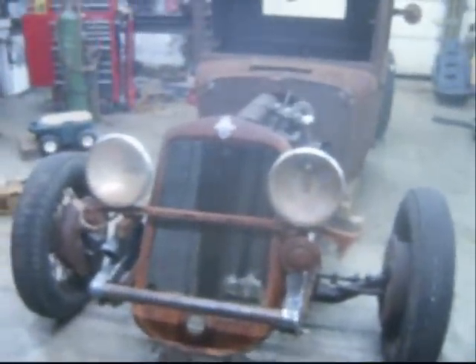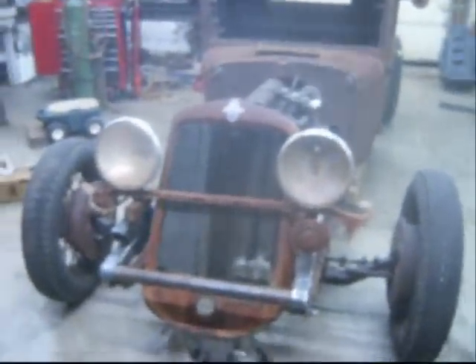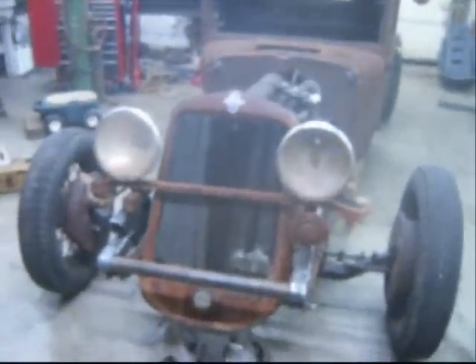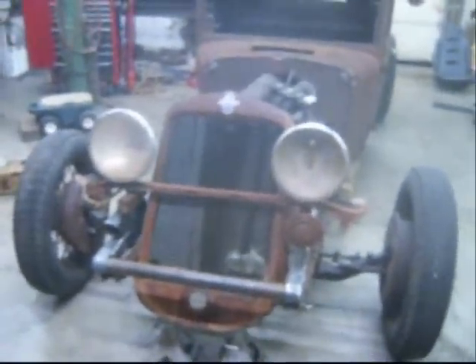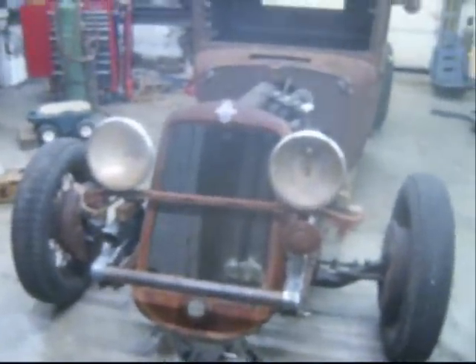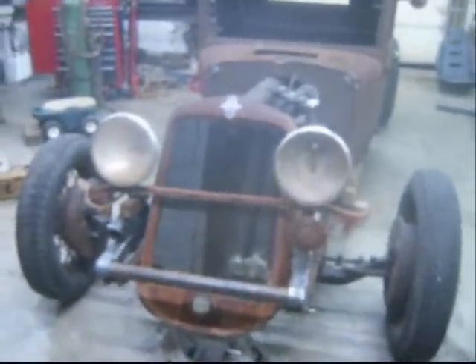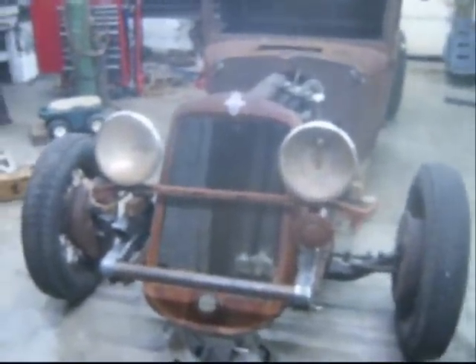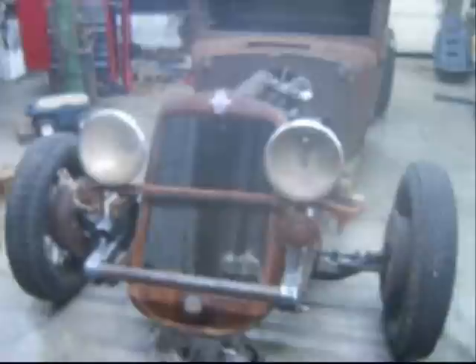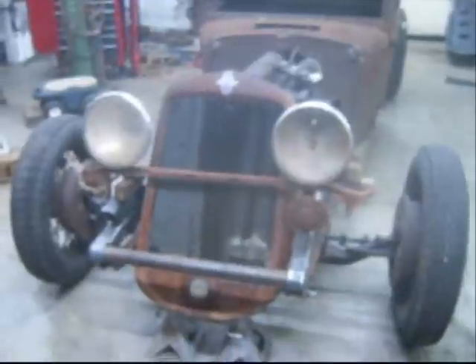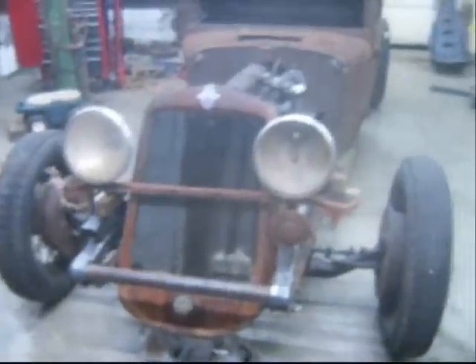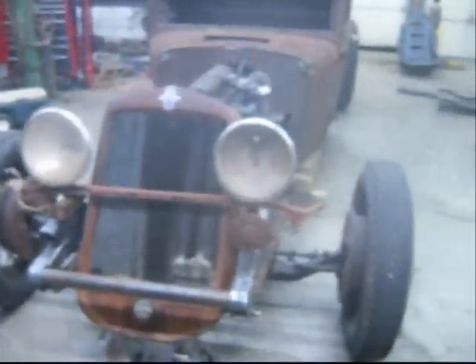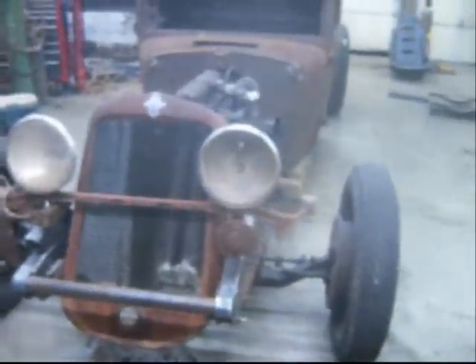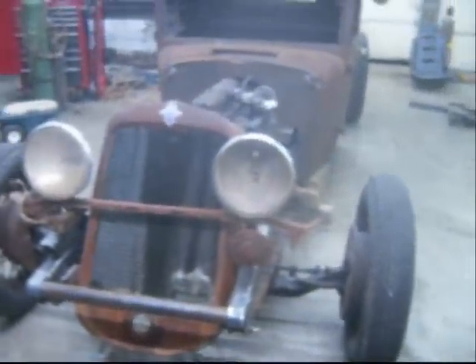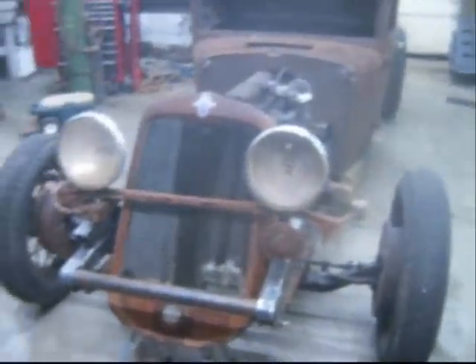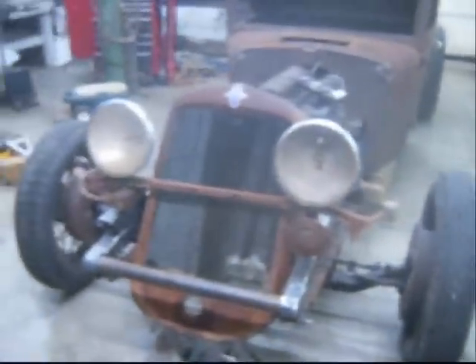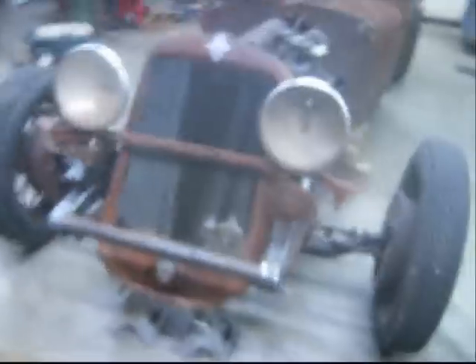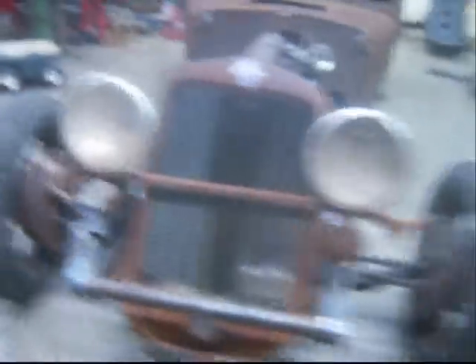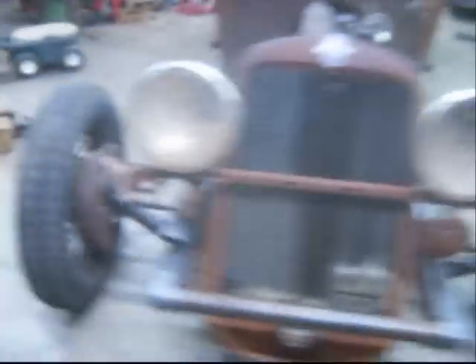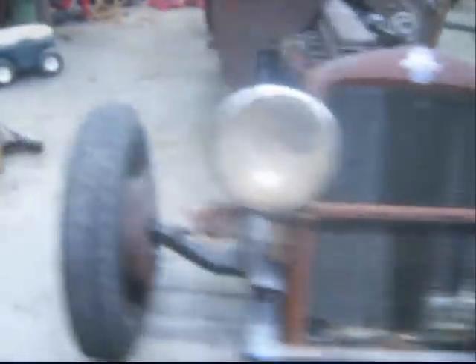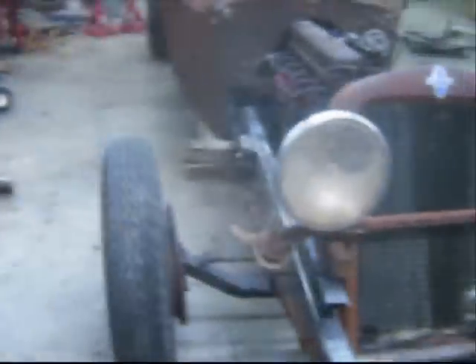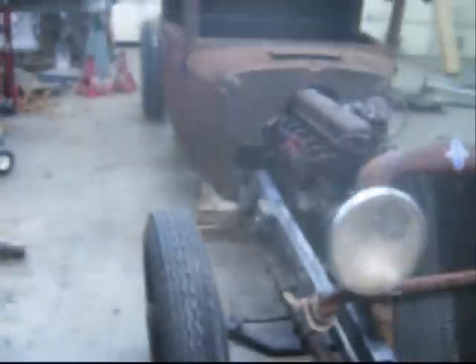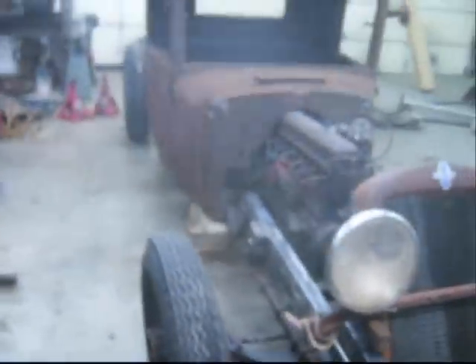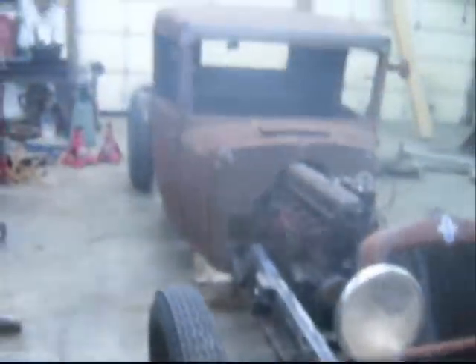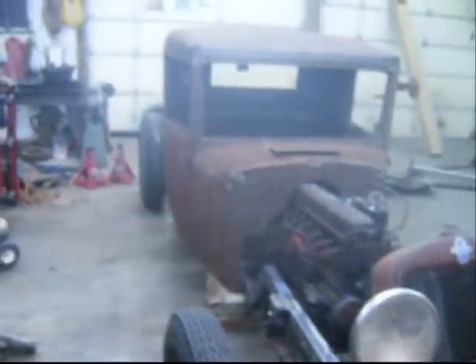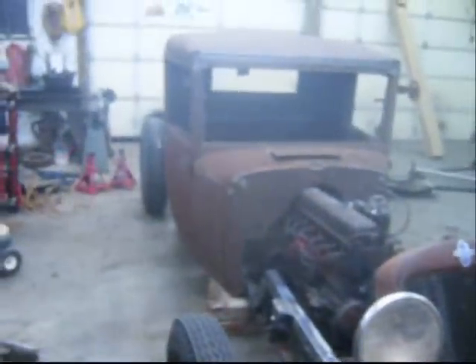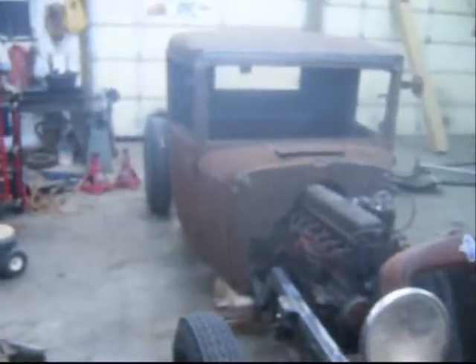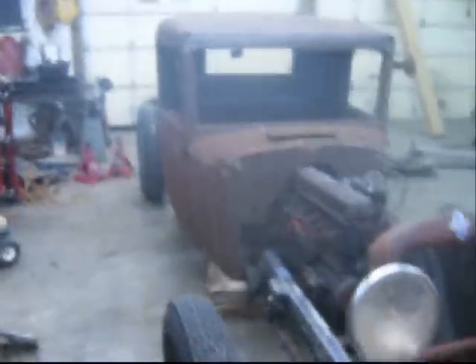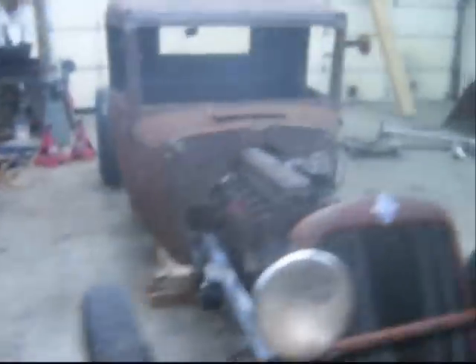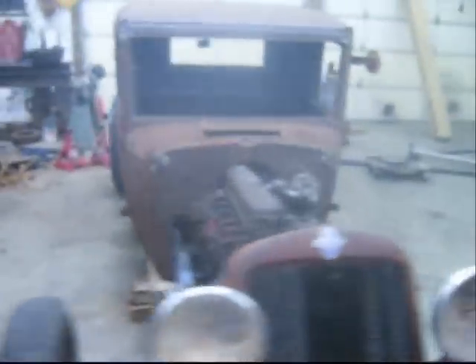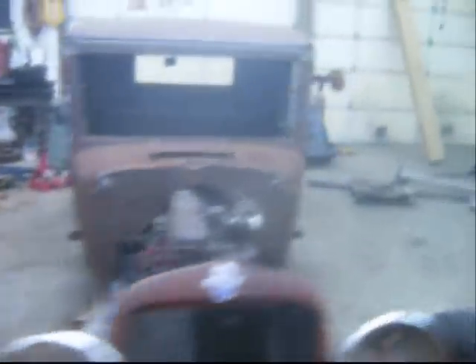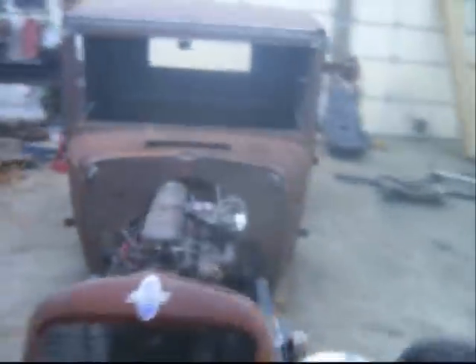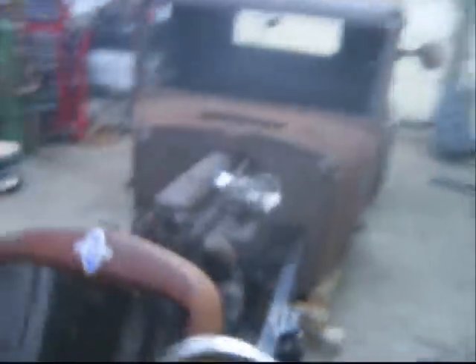I kind of like those big old bug-eyed lights on there. It's just going to look sick, man. That's what I wanted. I'm liking it.